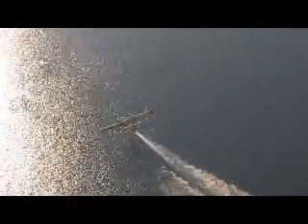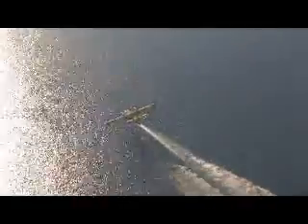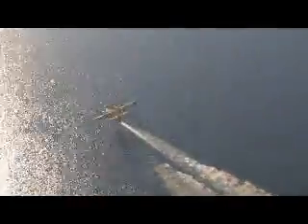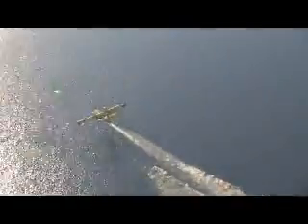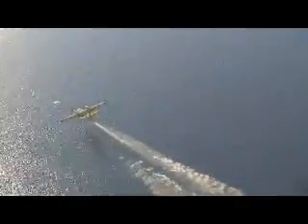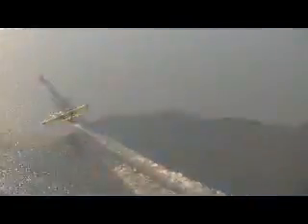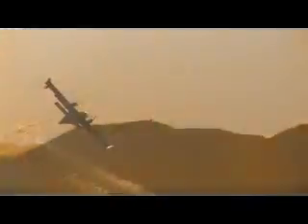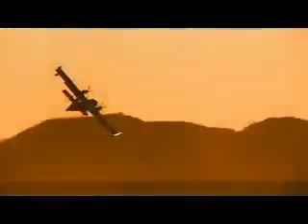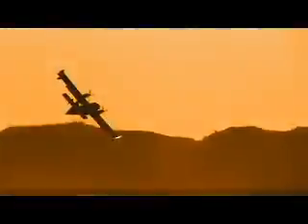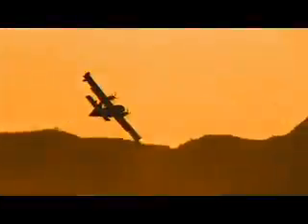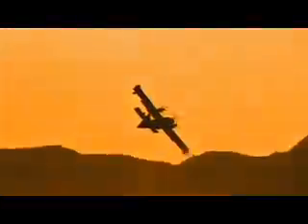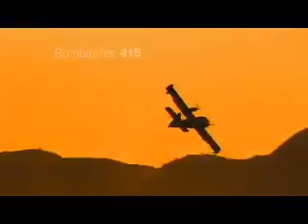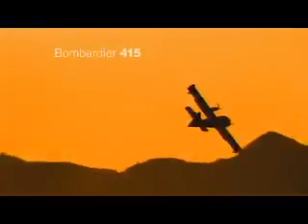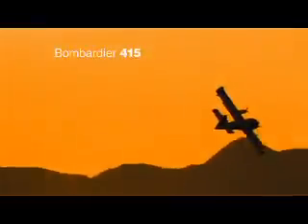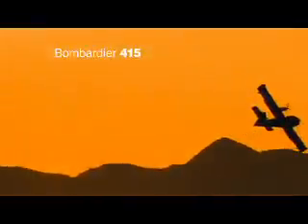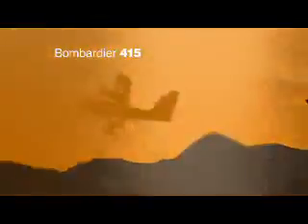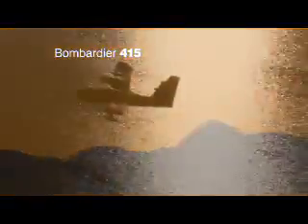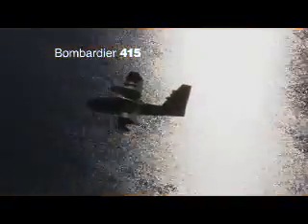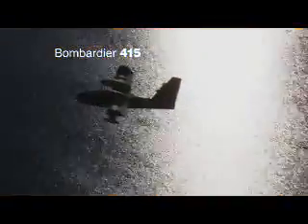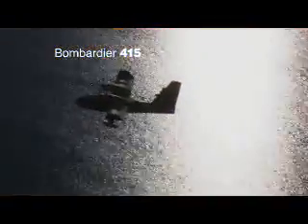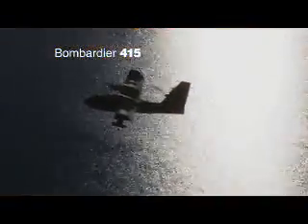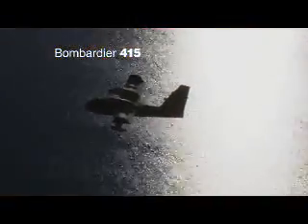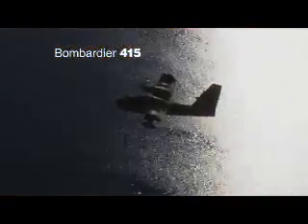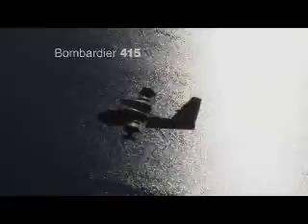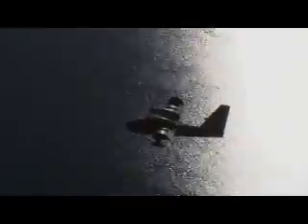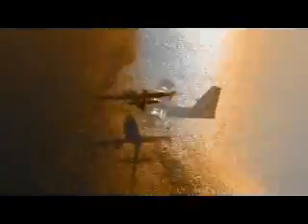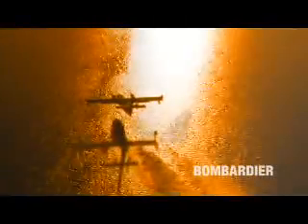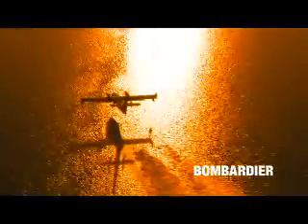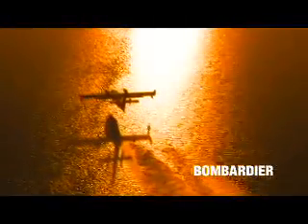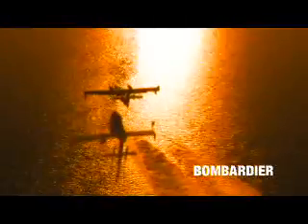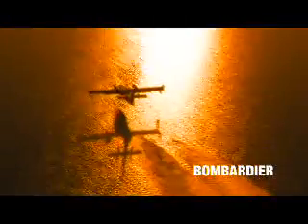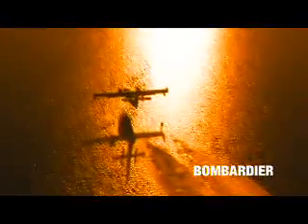The Bombardier 415 amphibious aircraft — a natural-born firefighter. When lives and property are at stake, this is the aircraft you need to get the job done.